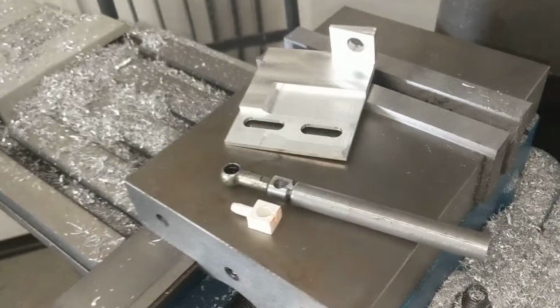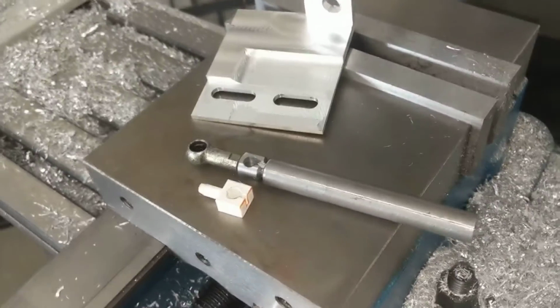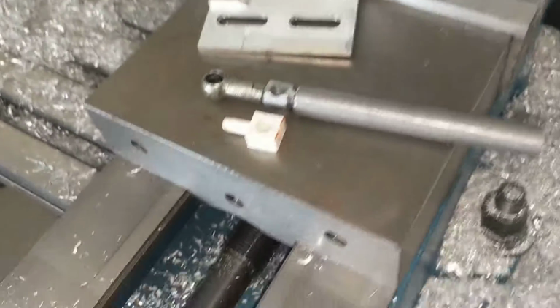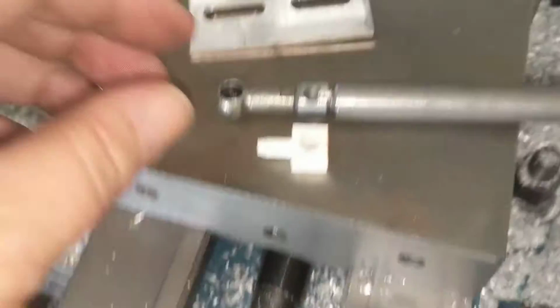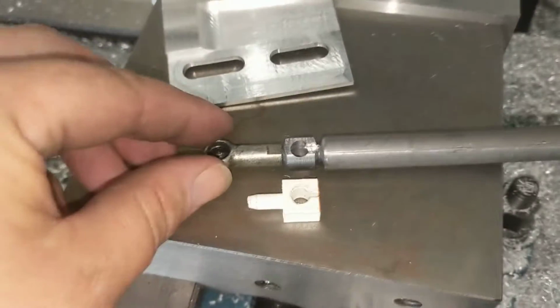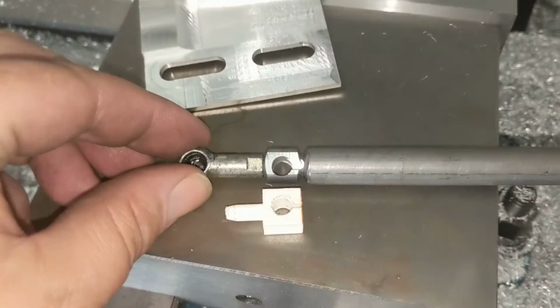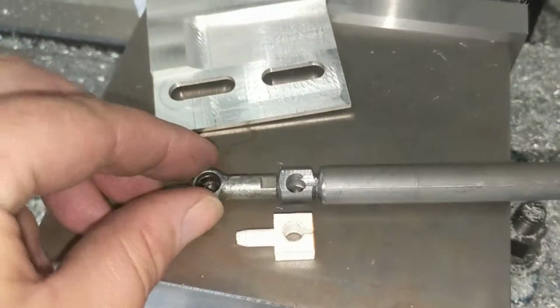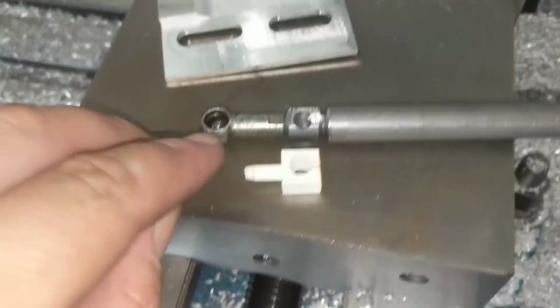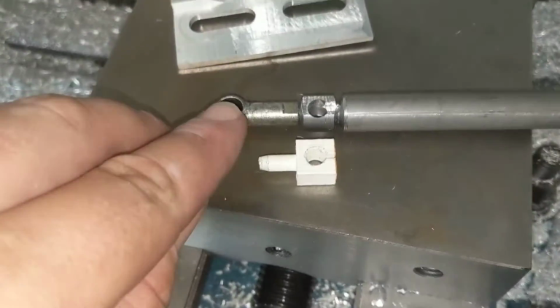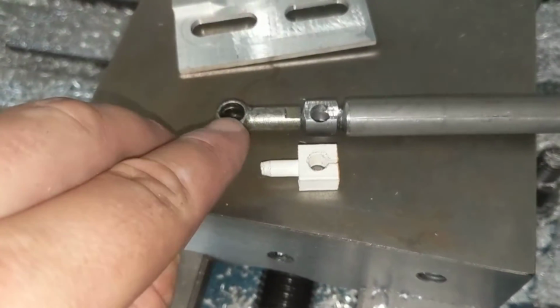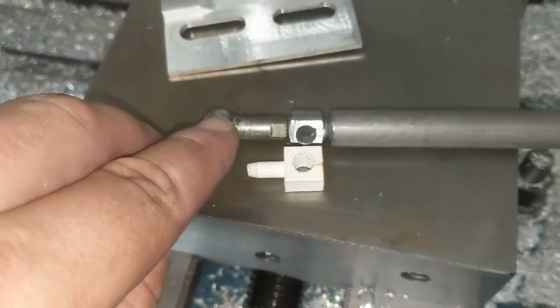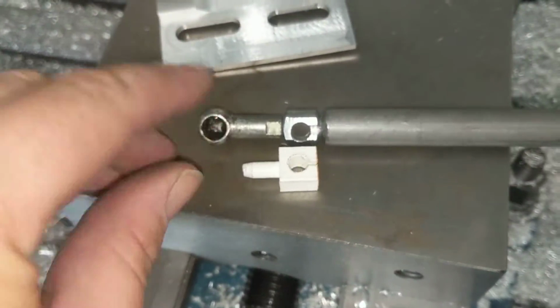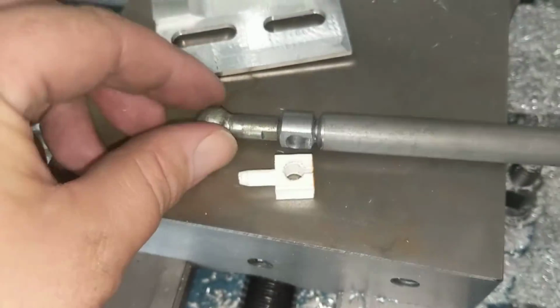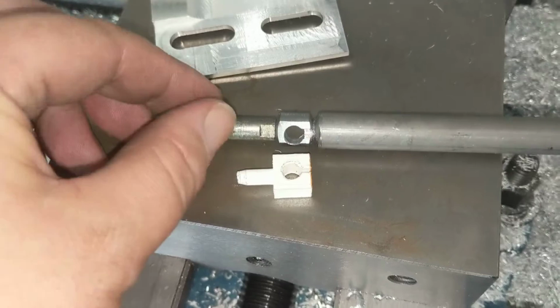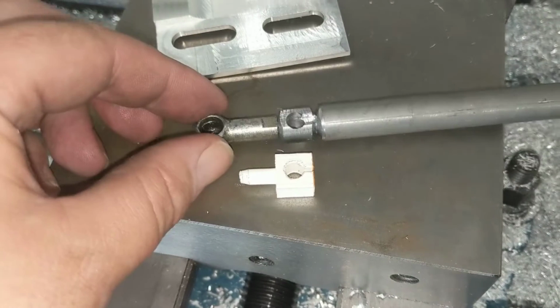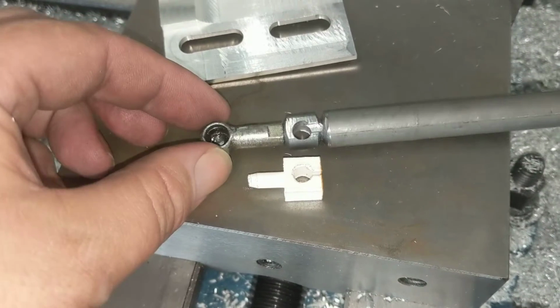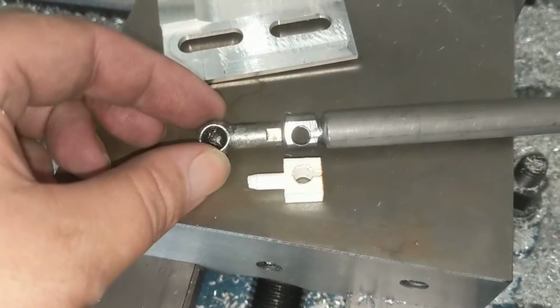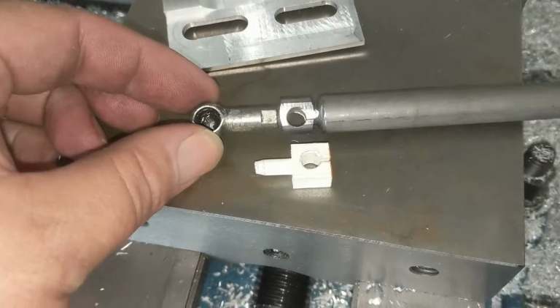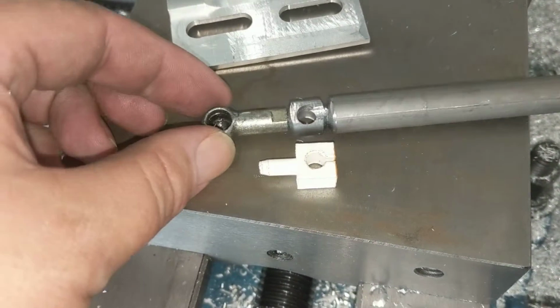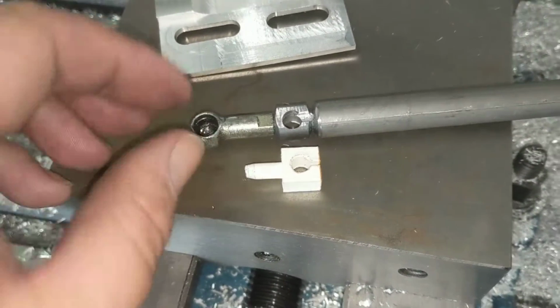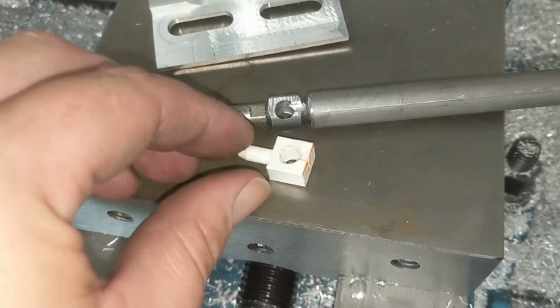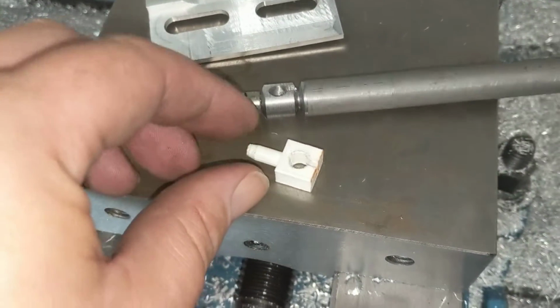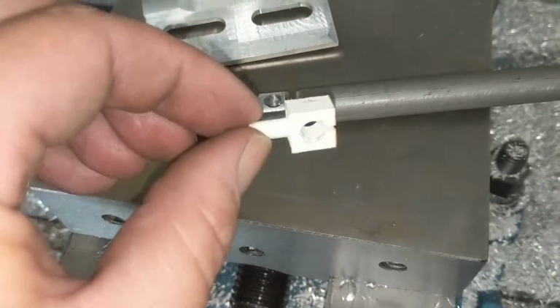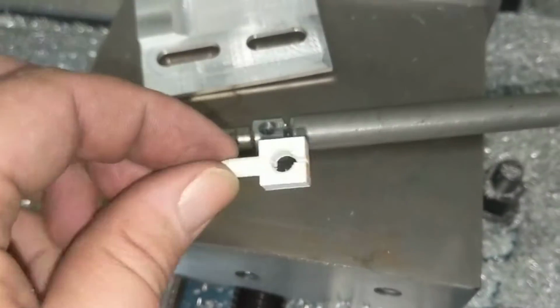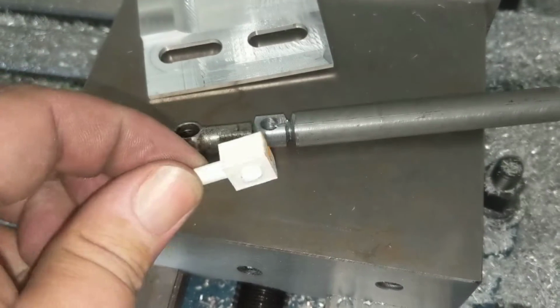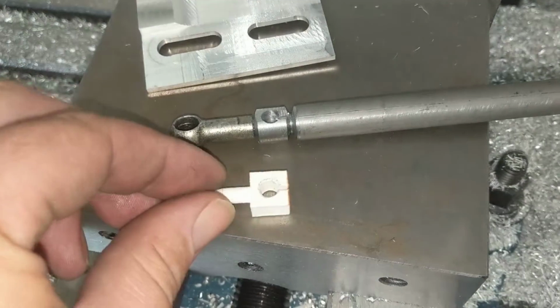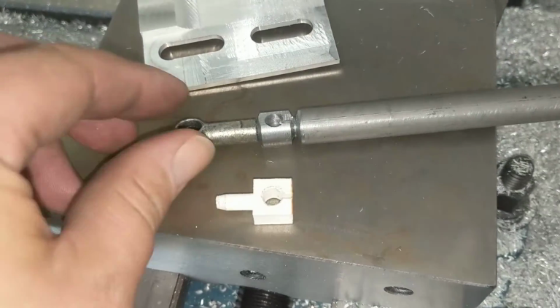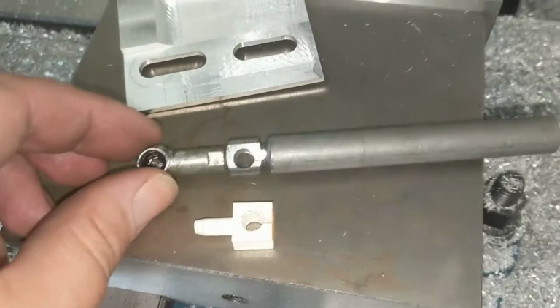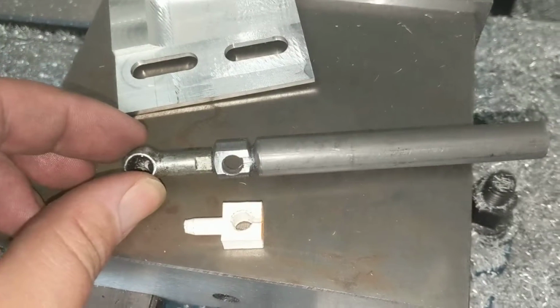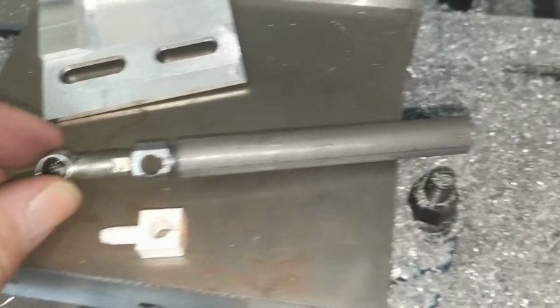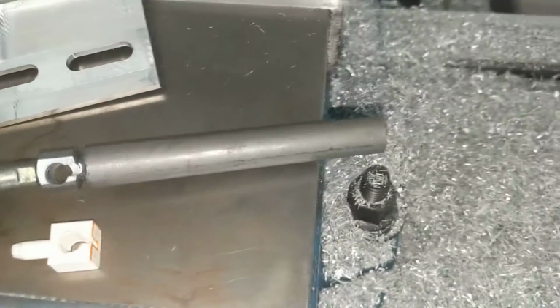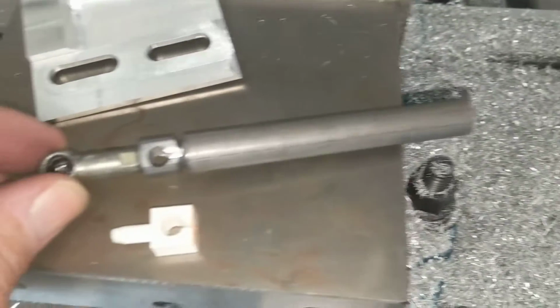The next piece to the puzzle — here I've got the original fitting, which connected to the accelerator cable. And then I've just machined this; the 3D print was the reference, so I've just machined it out of a bit of steel bar.